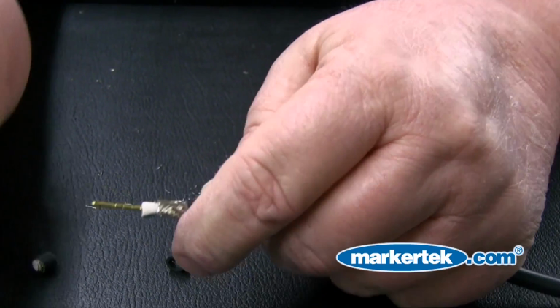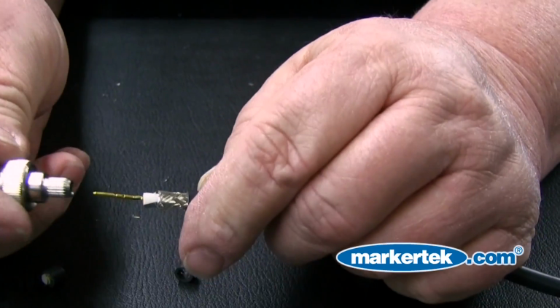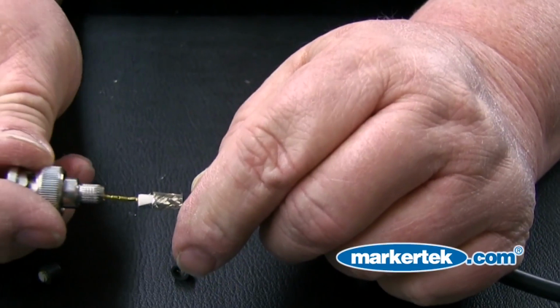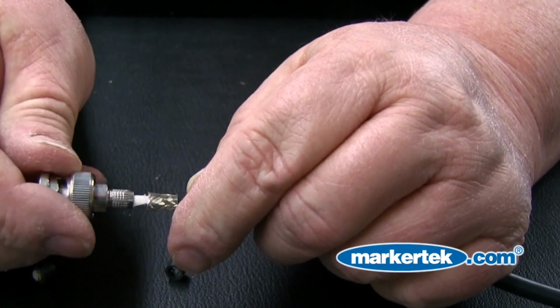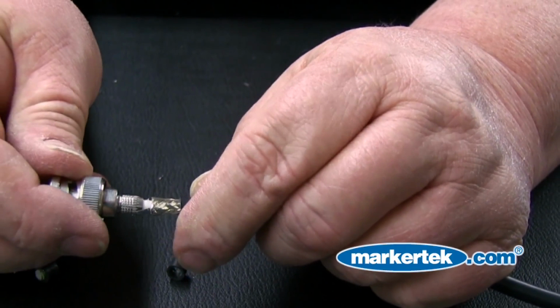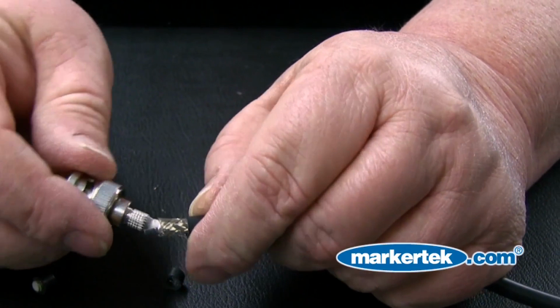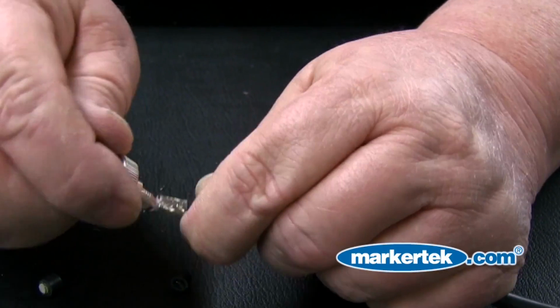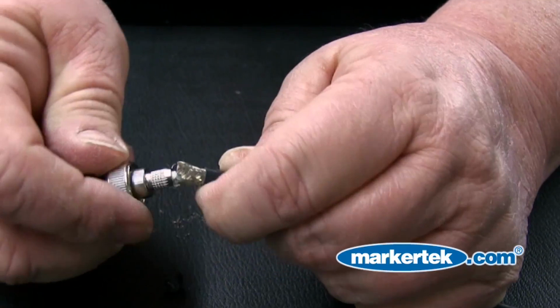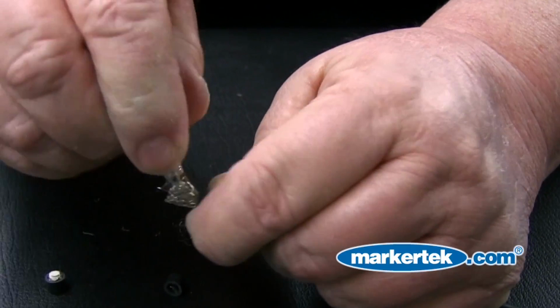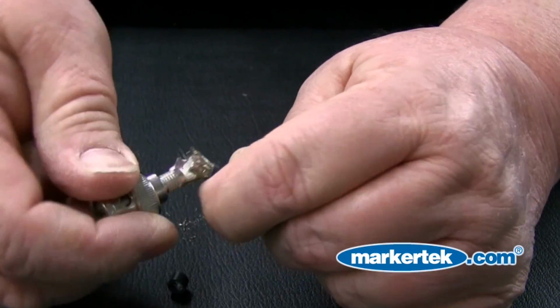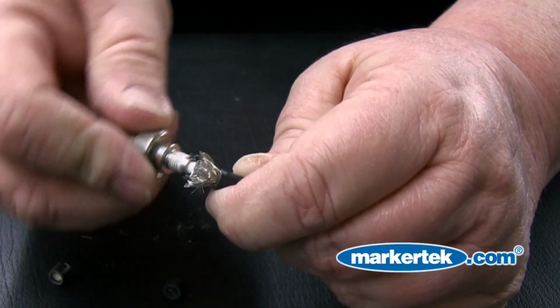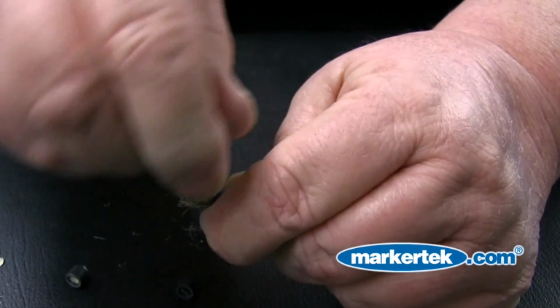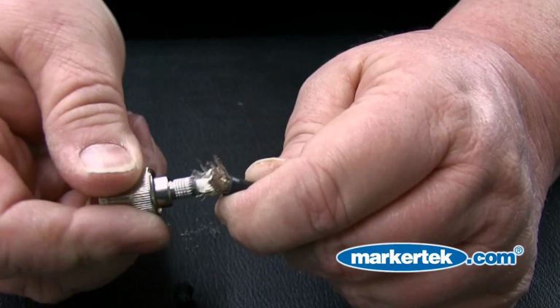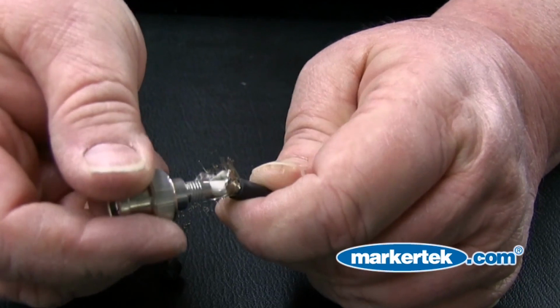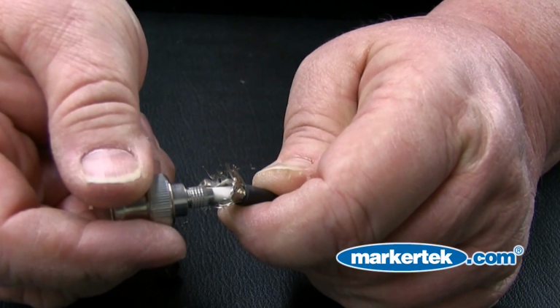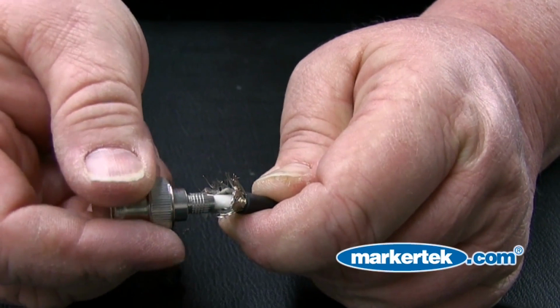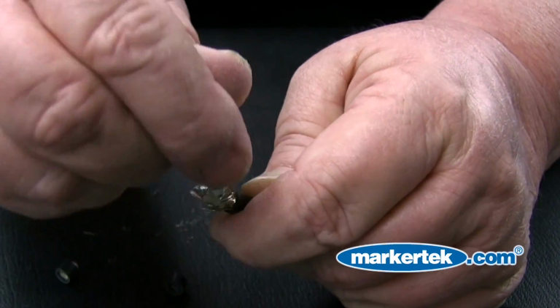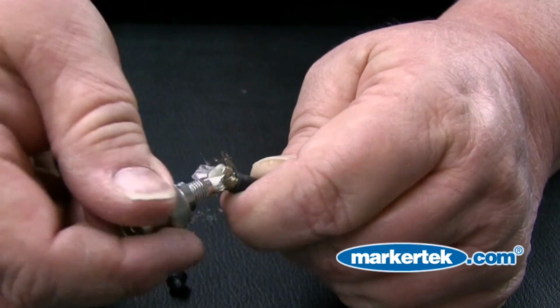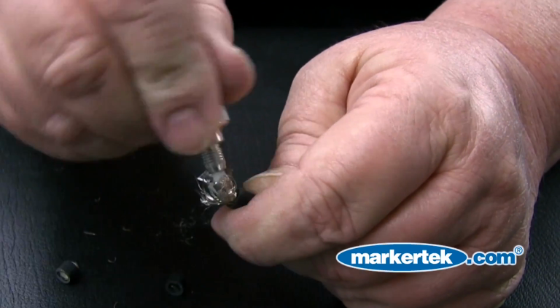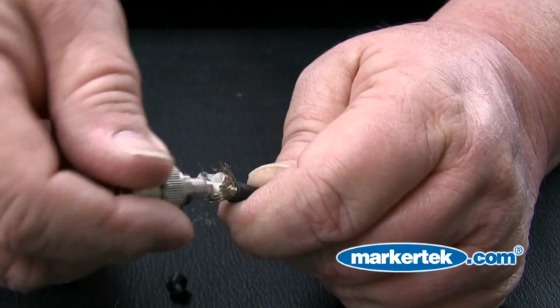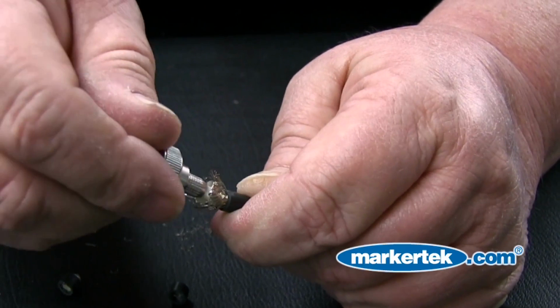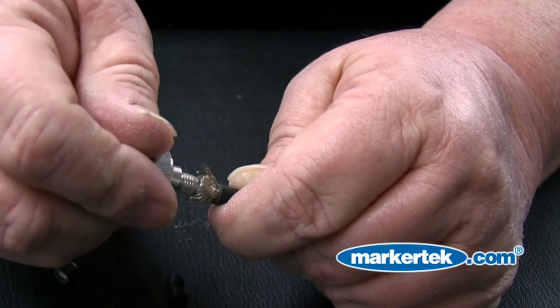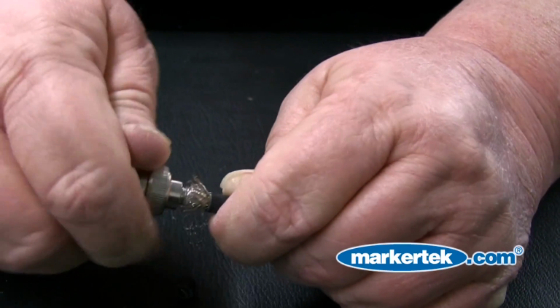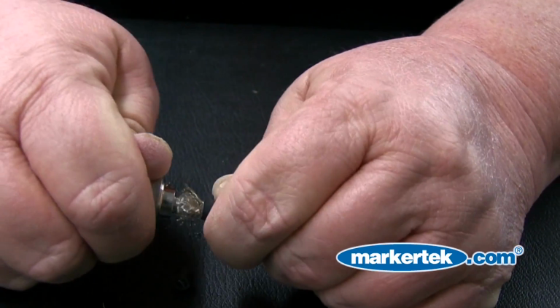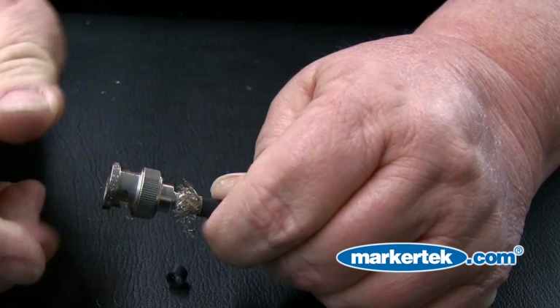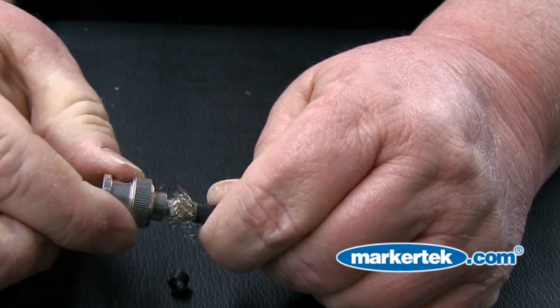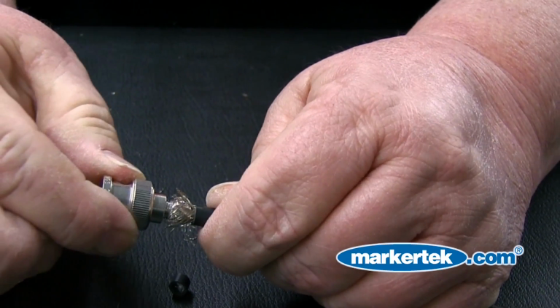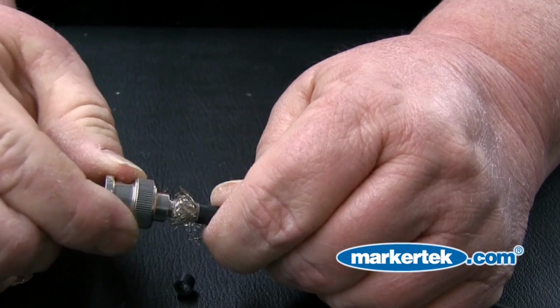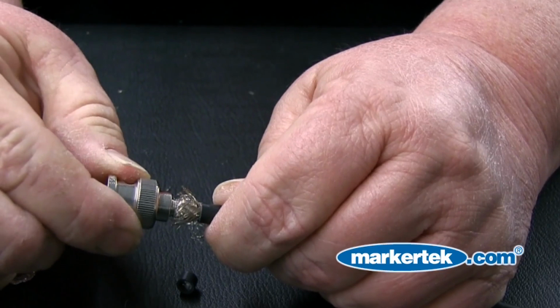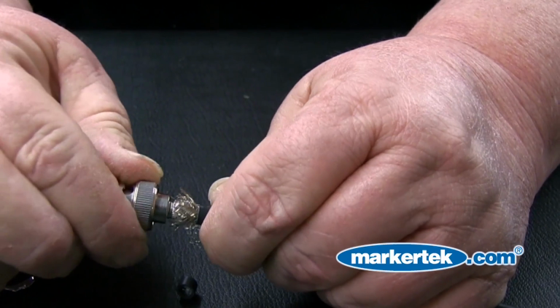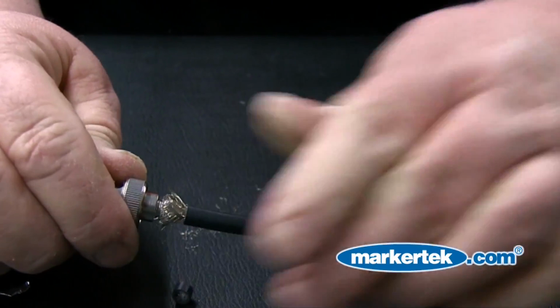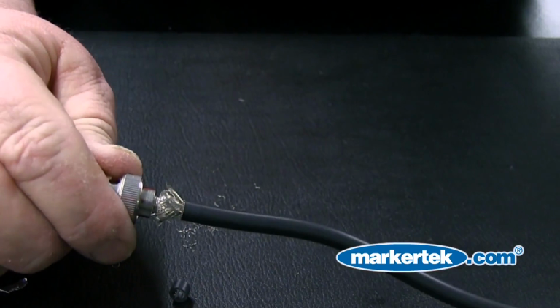Now install the BNC connector to the cable, being careful that no braided shielding is underneath the collar of the connector. Rotating the connector as shown before sliding it fully down into place helps to move the shielding out of the way.